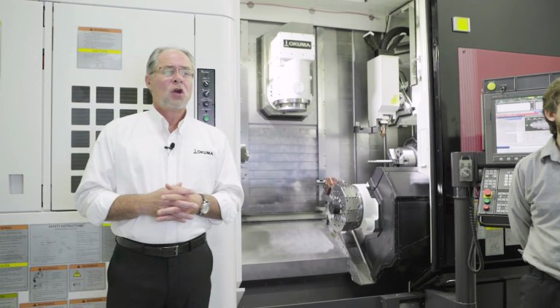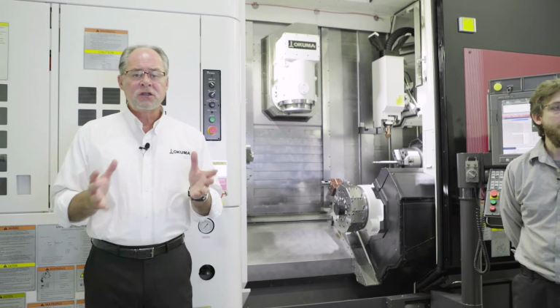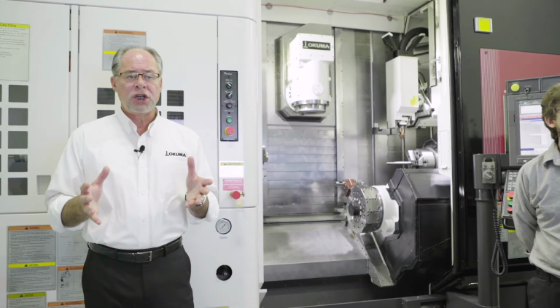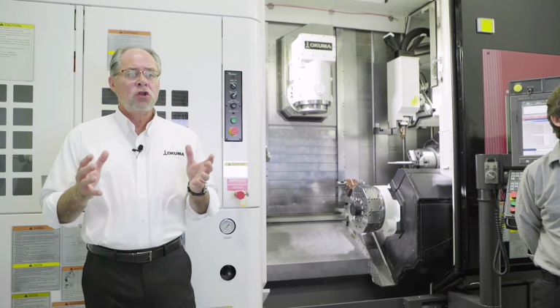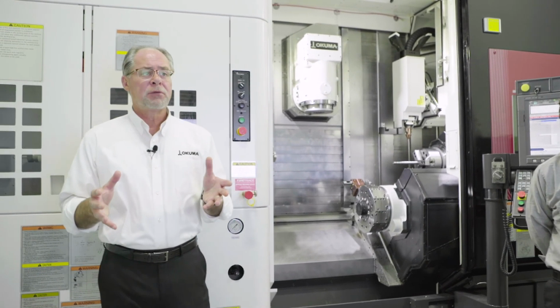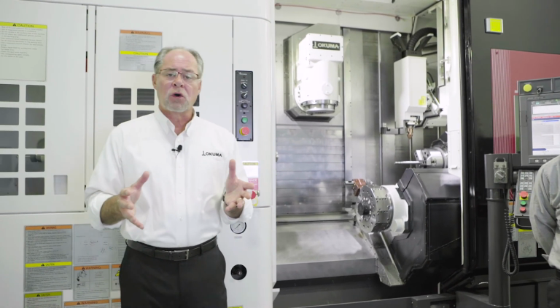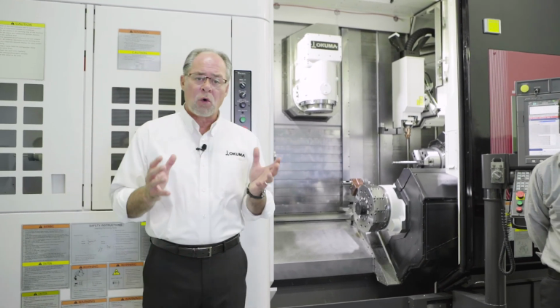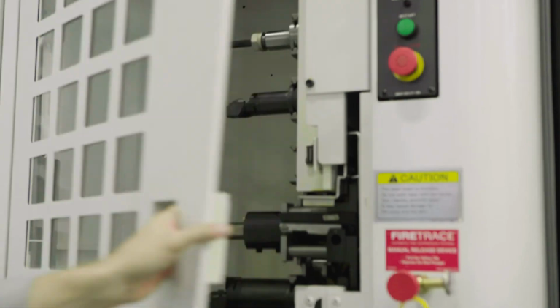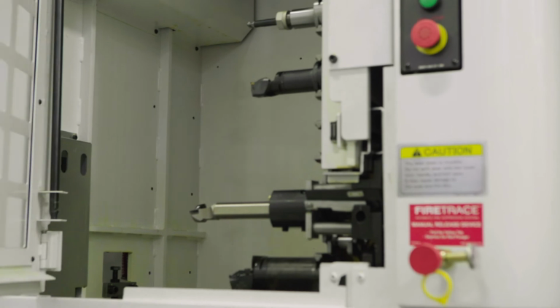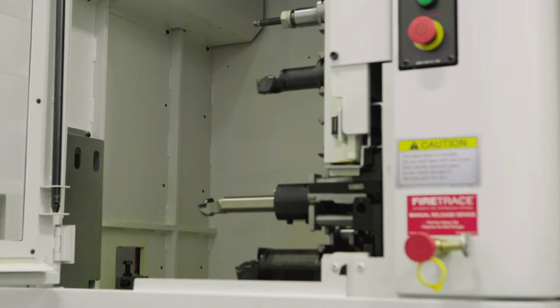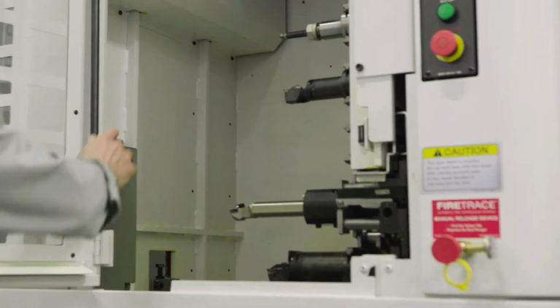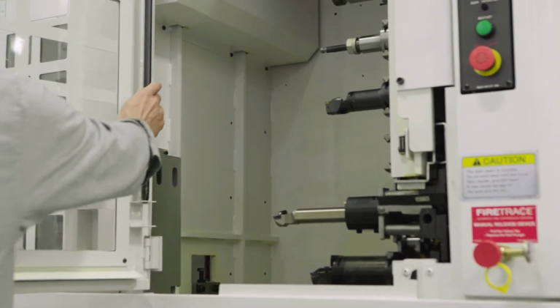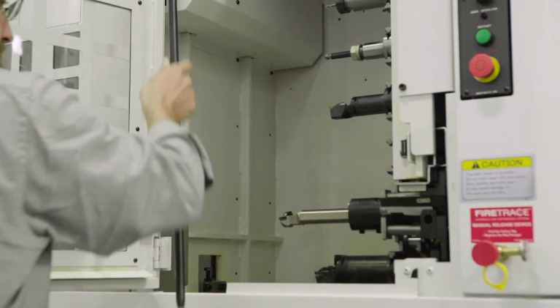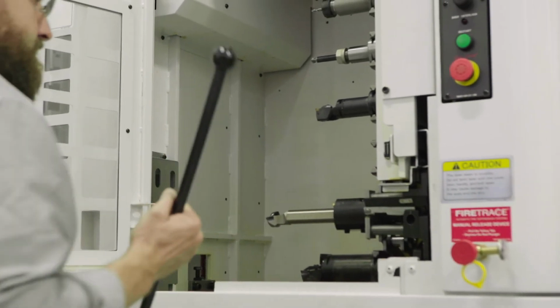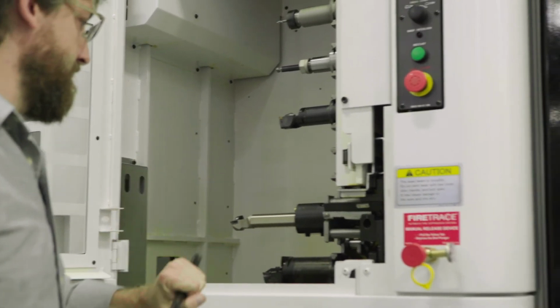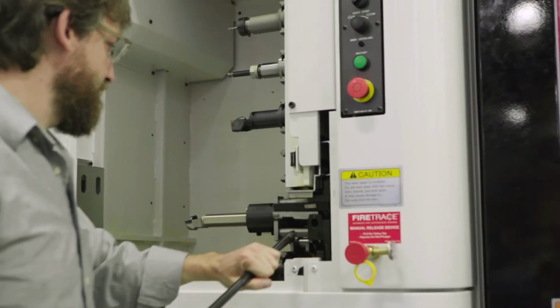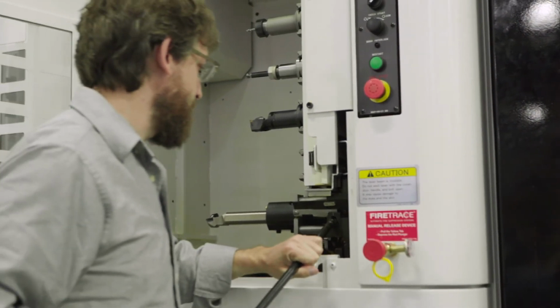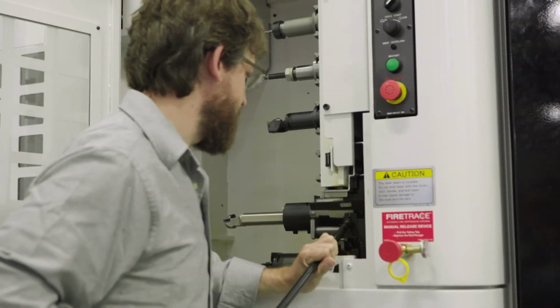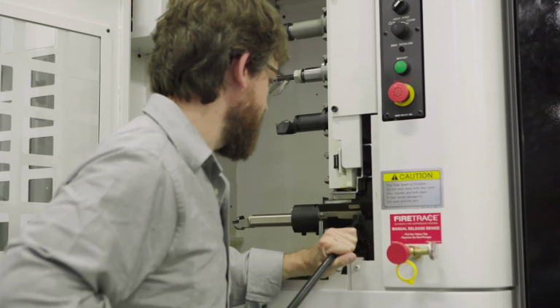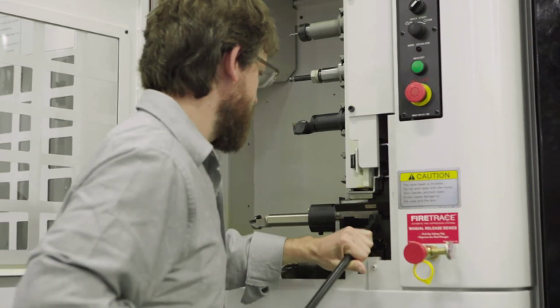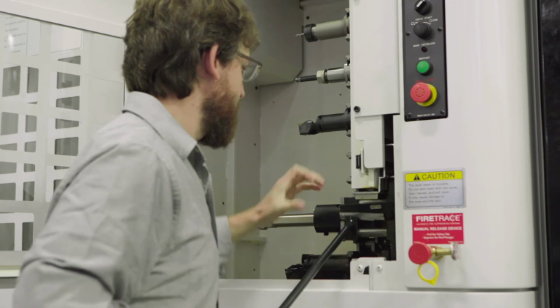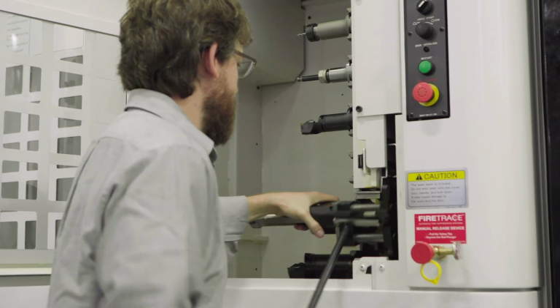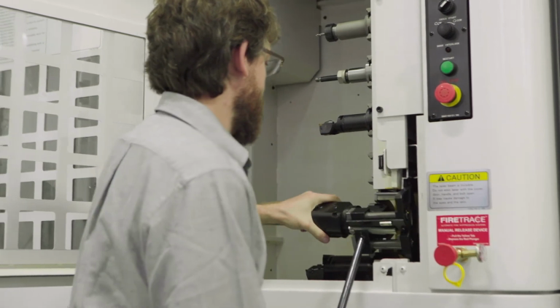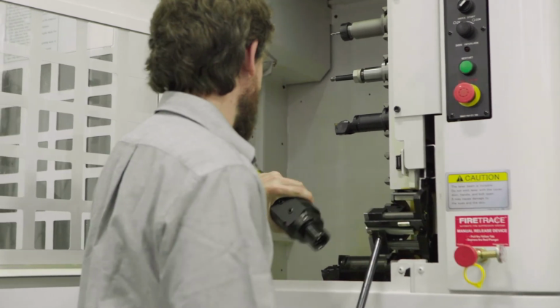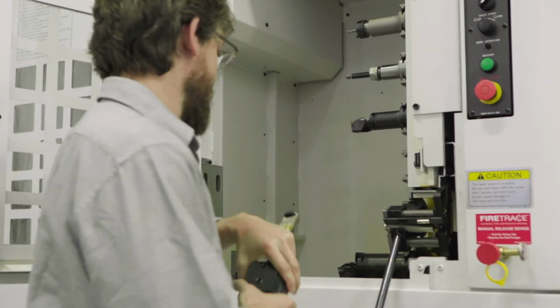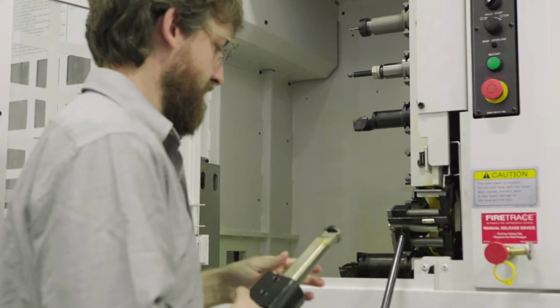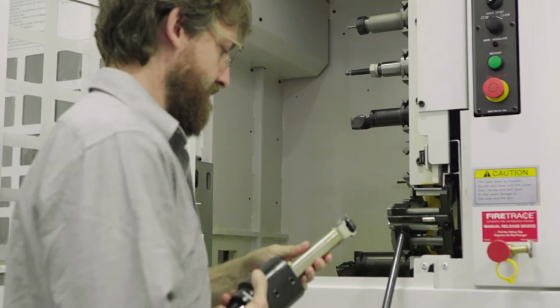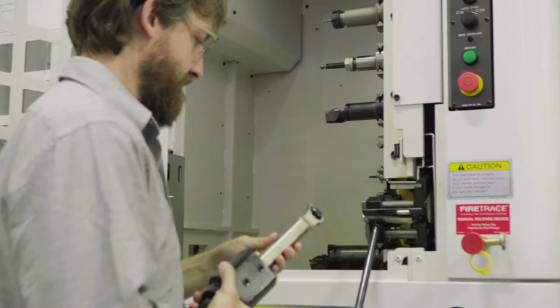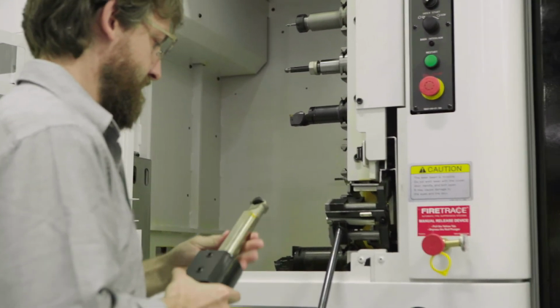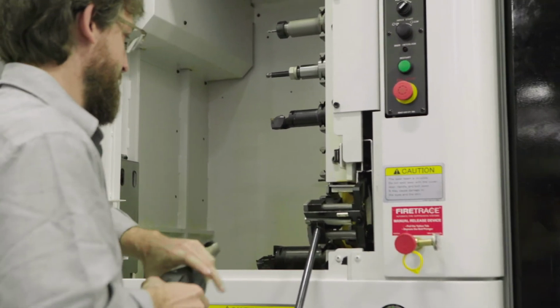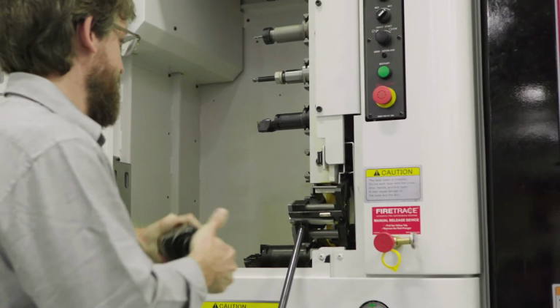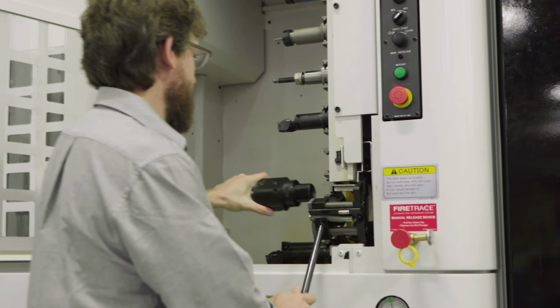With this machine, you can complete the work in one setup and with tools to spare in the automatic tool changer. Our base offering has 40 tools available via the ATC, with an option up to 120 tools.